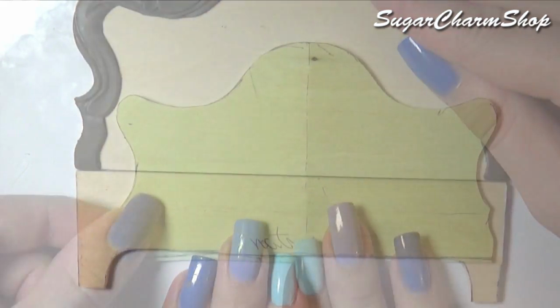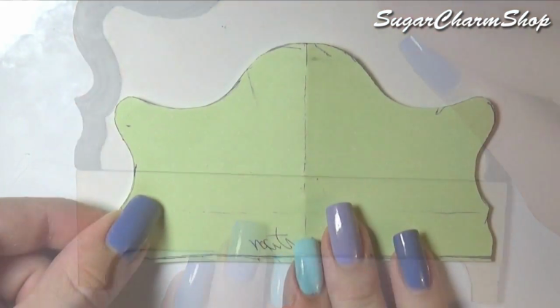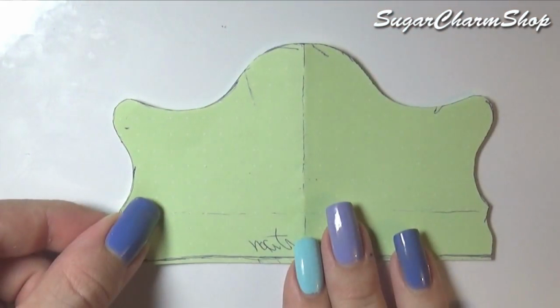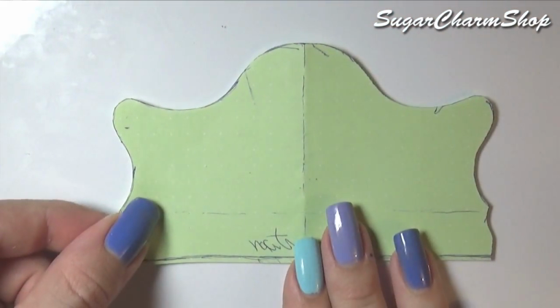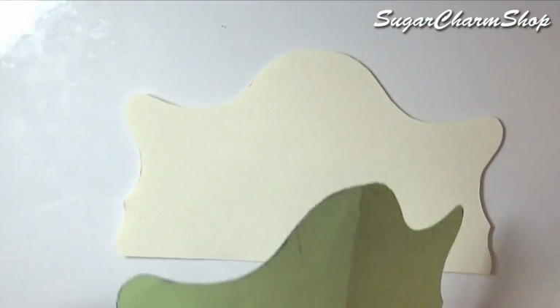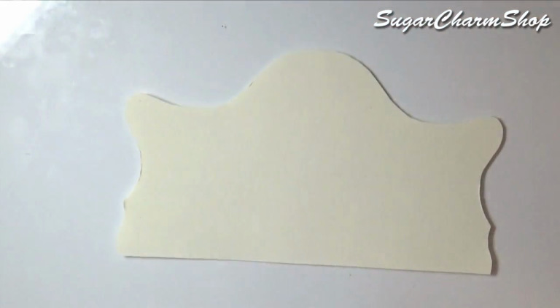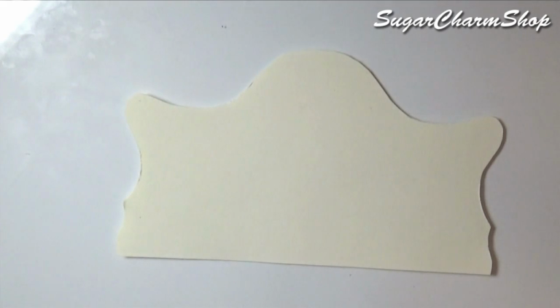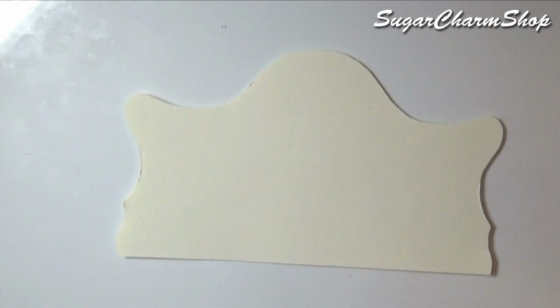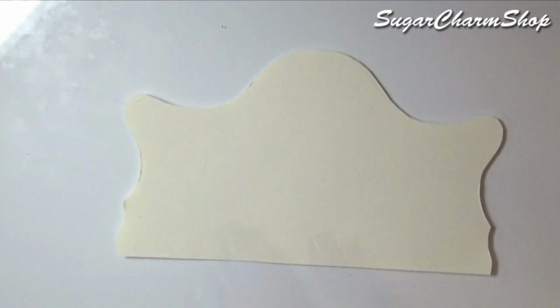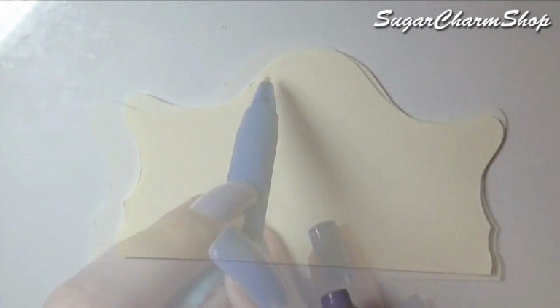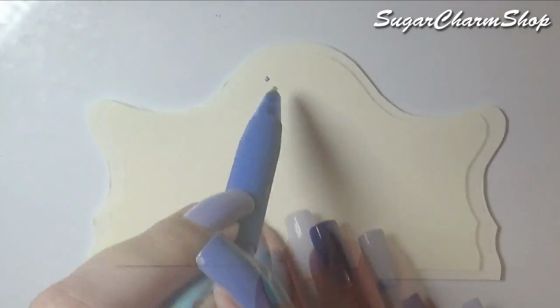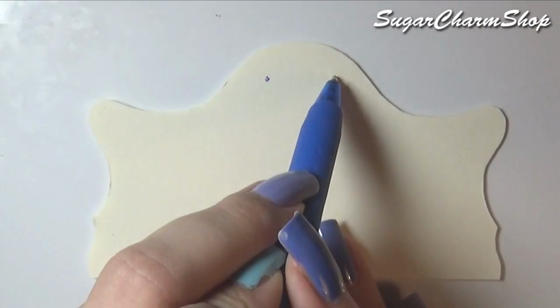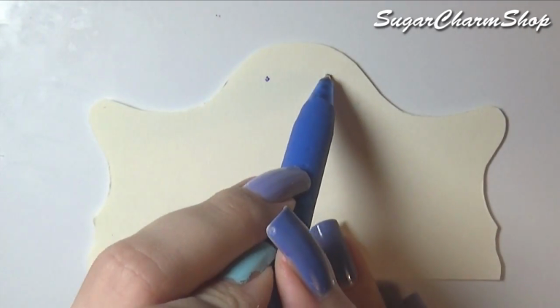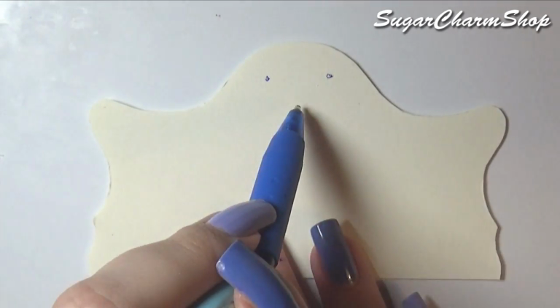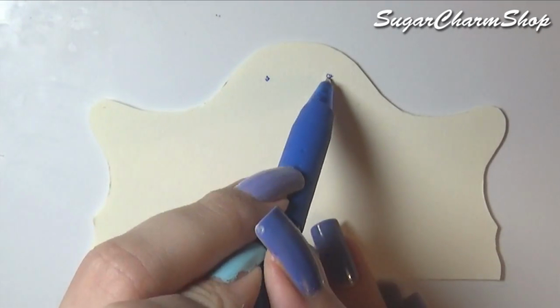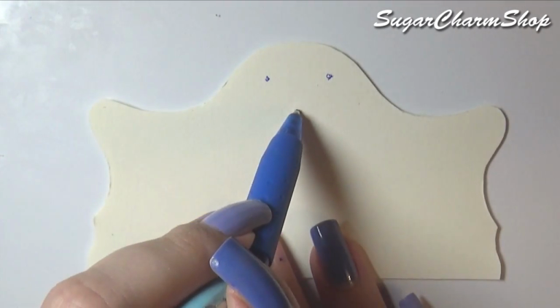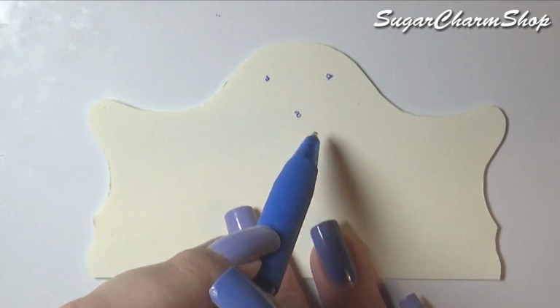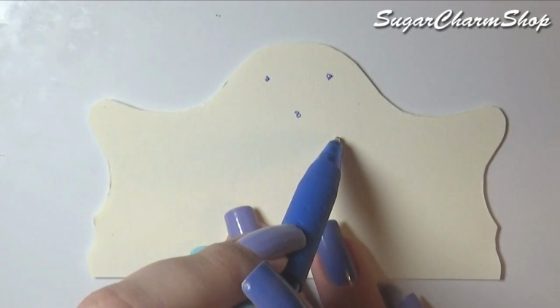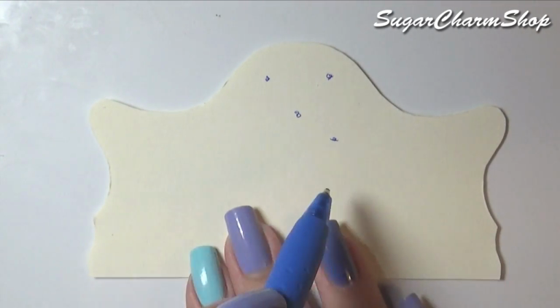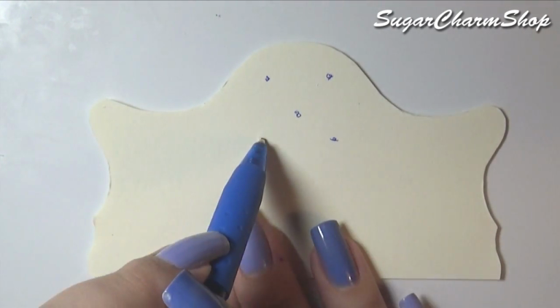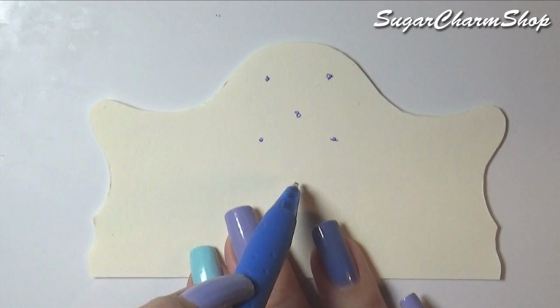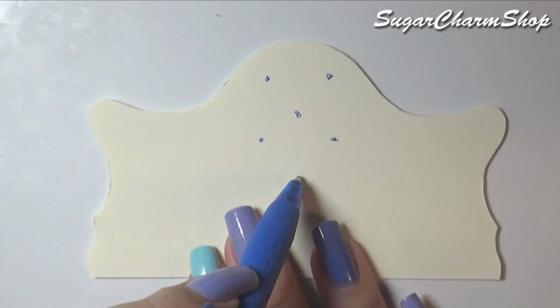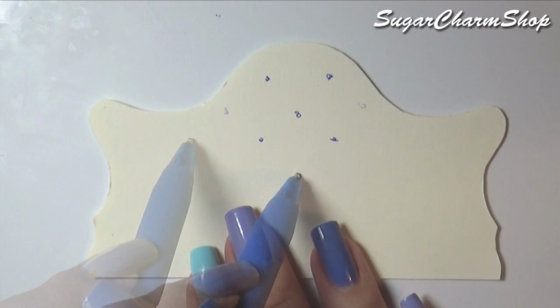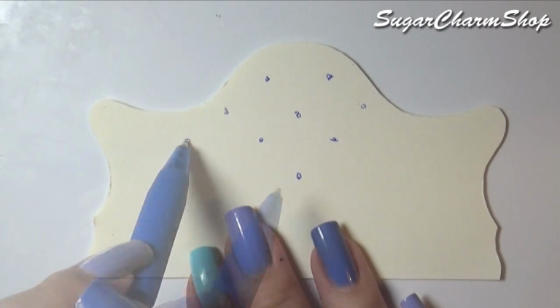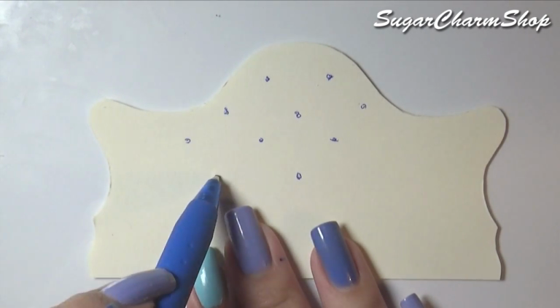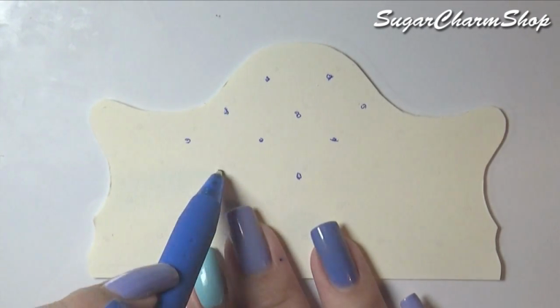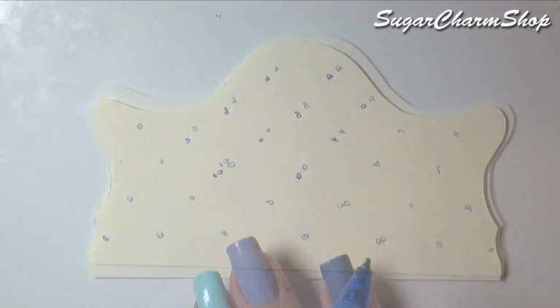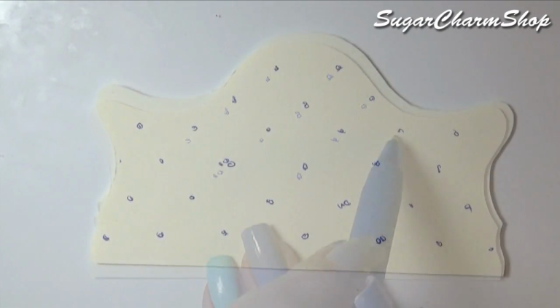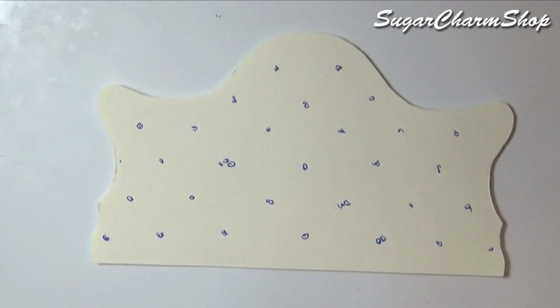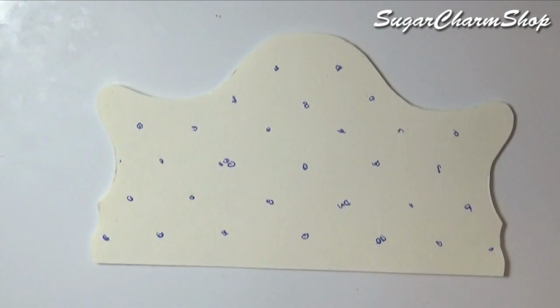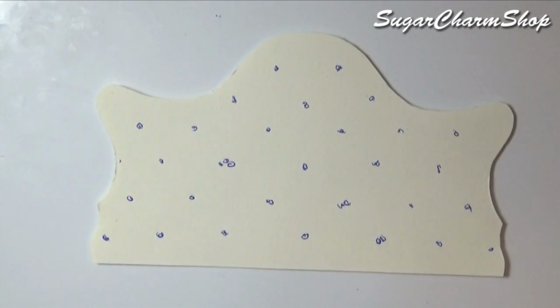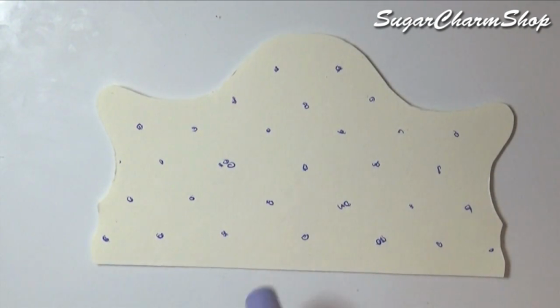You then want to take the remaining template from the headboard, cut that out from a piece of cardstock, add some dots, then add batting and fabric to the other side and start stitching.